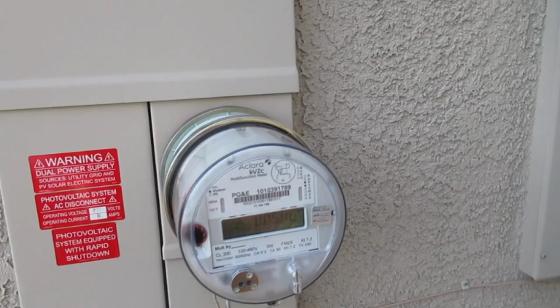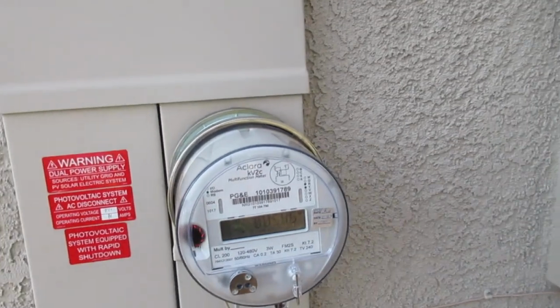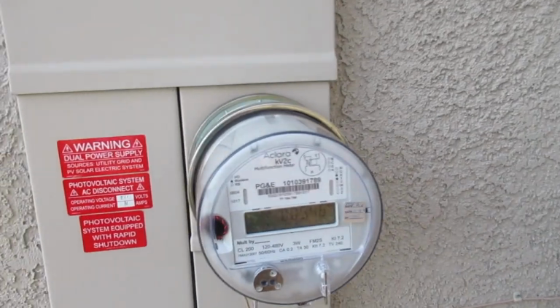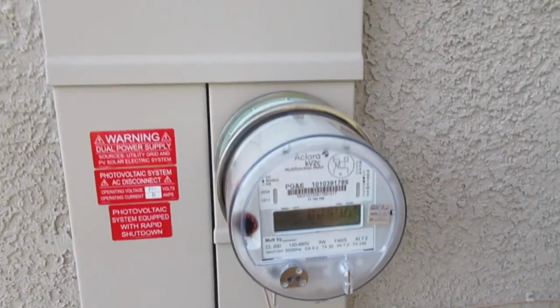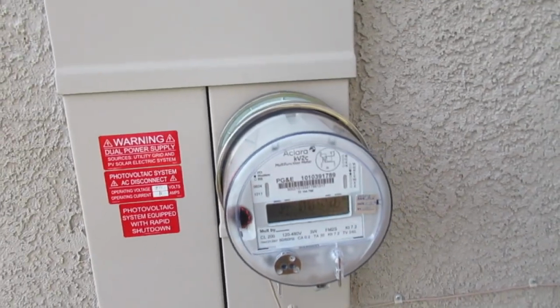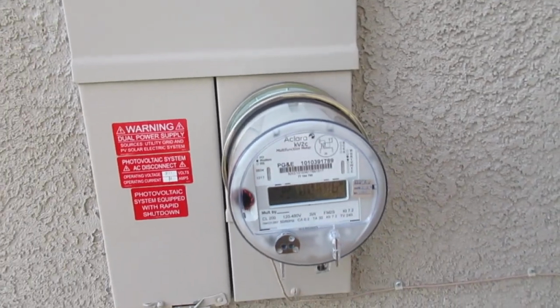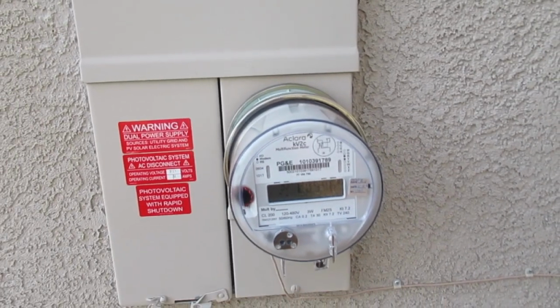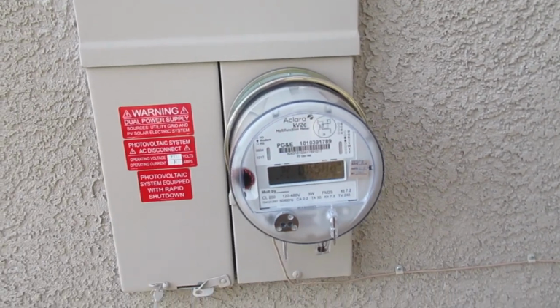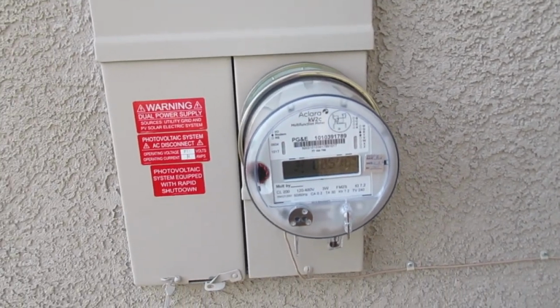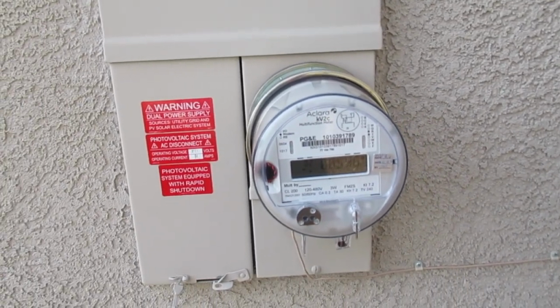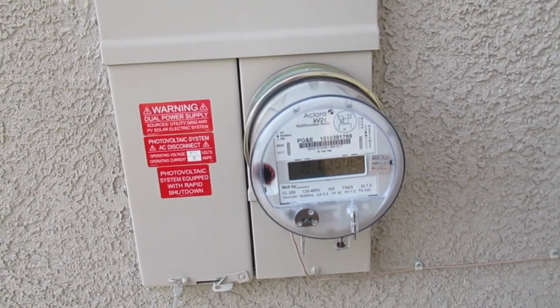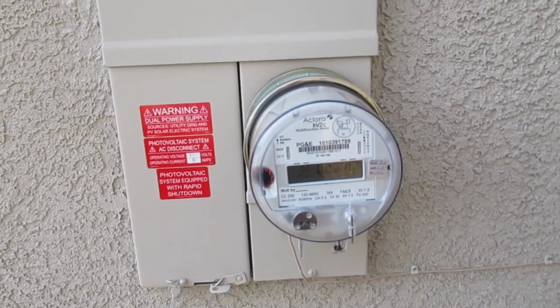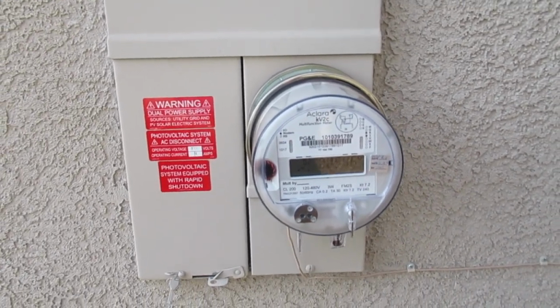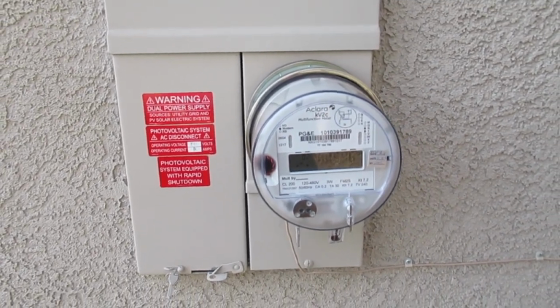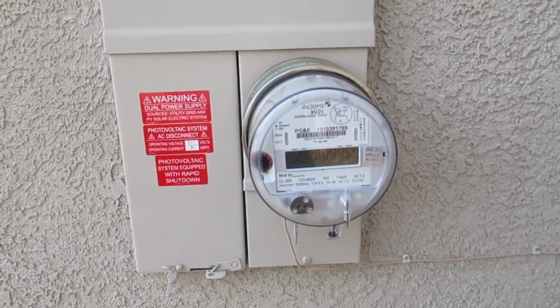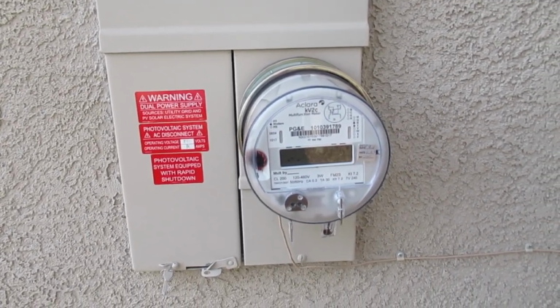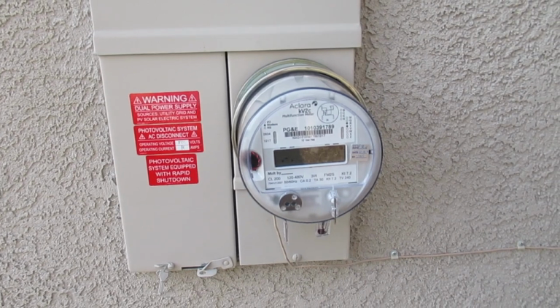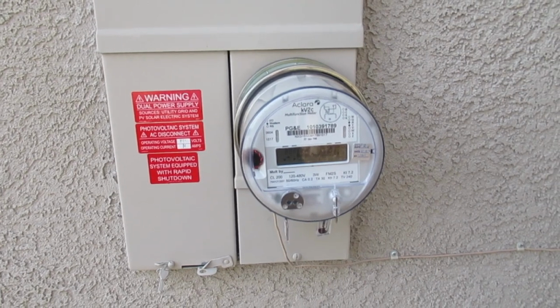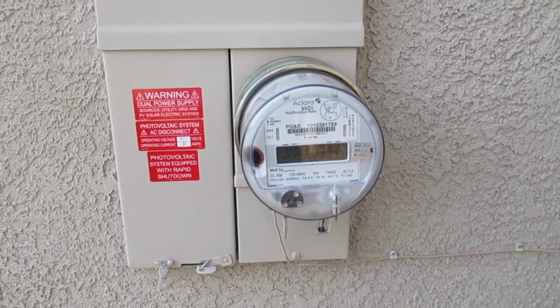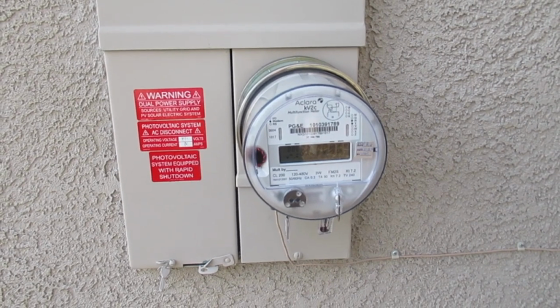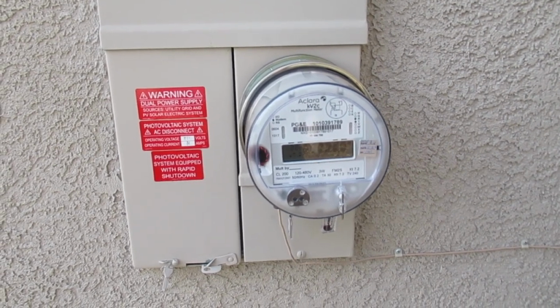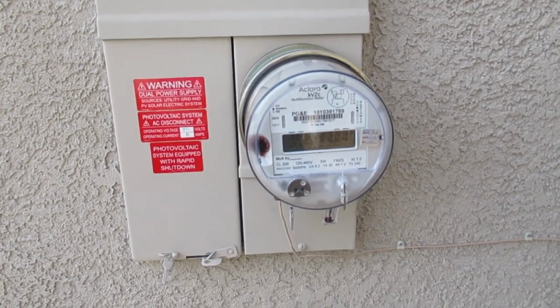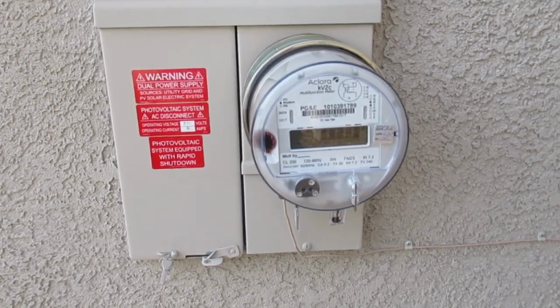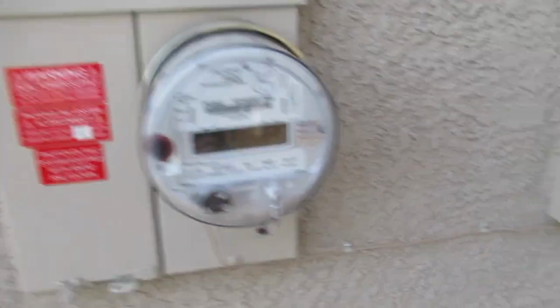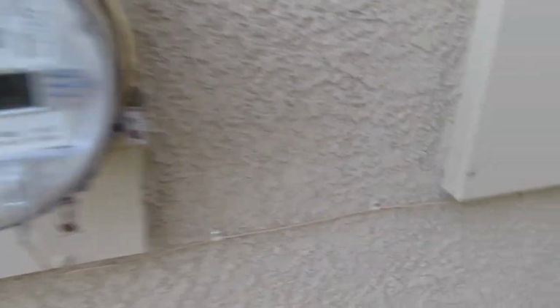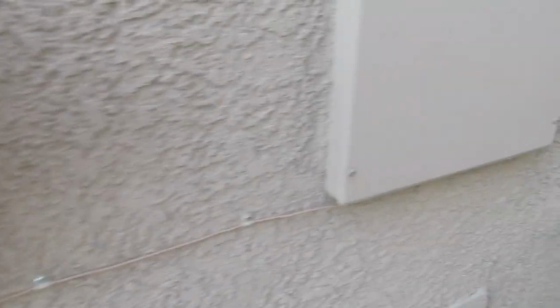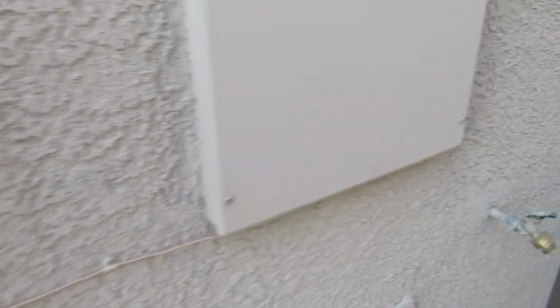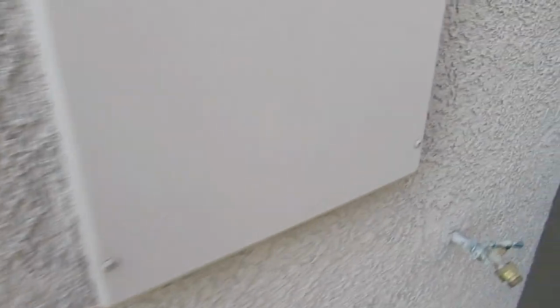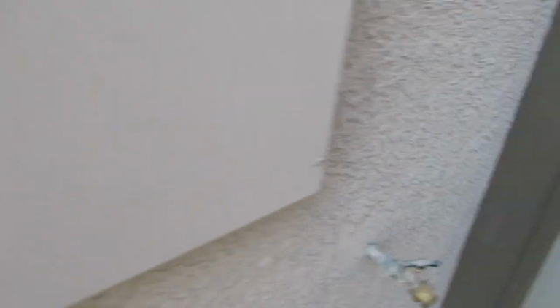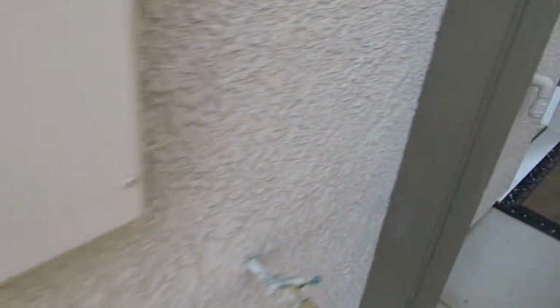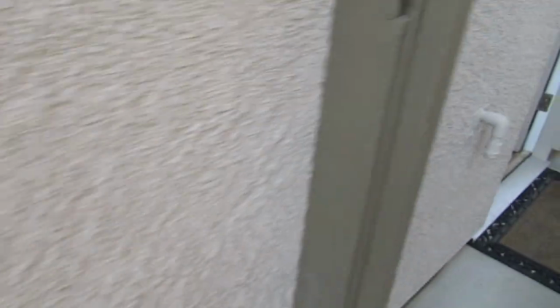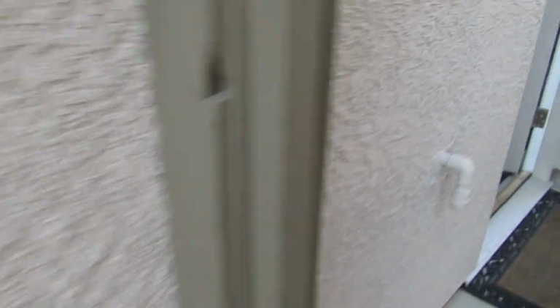The reason they got rid of the smart meter was because of the negative effects it has on the human body. So let's follow this inside and see what else we've got.